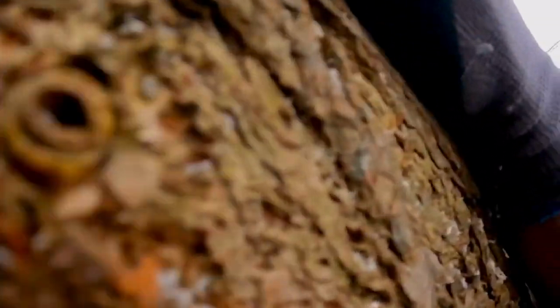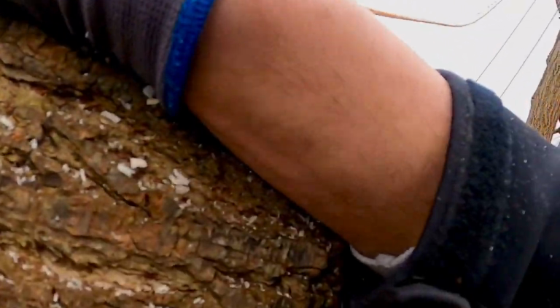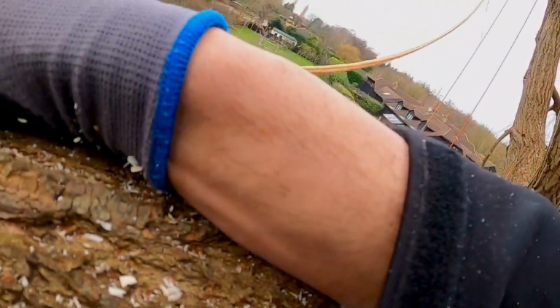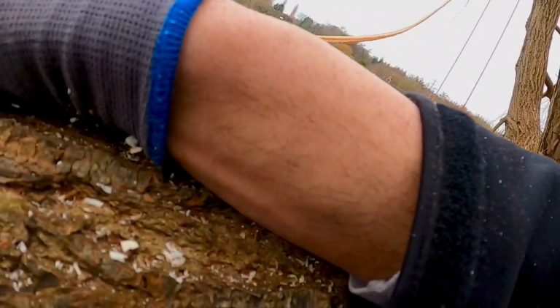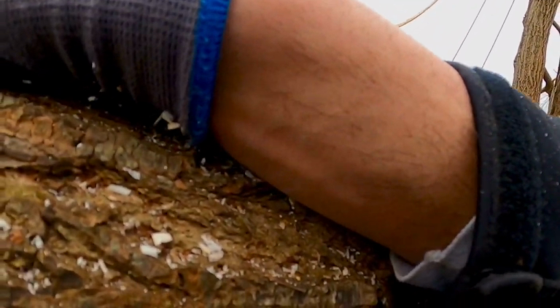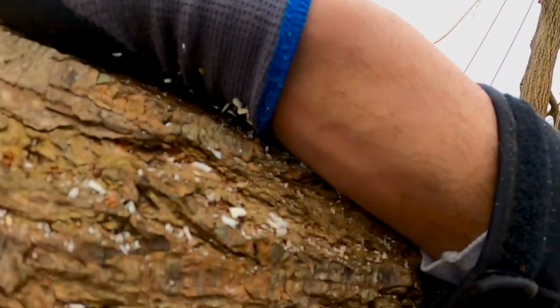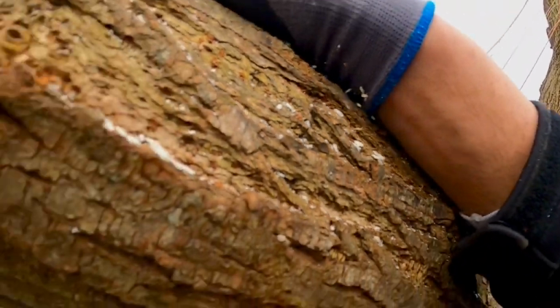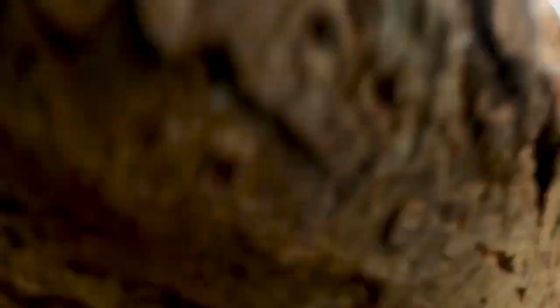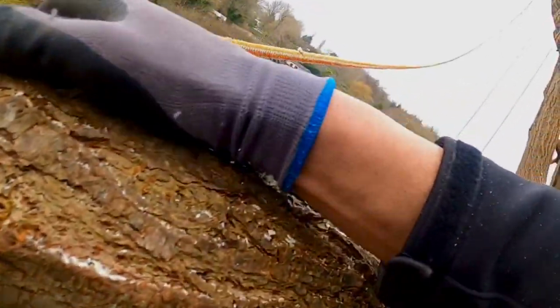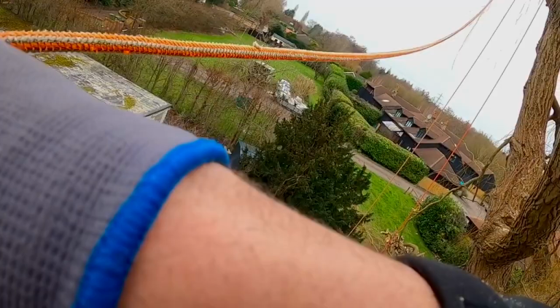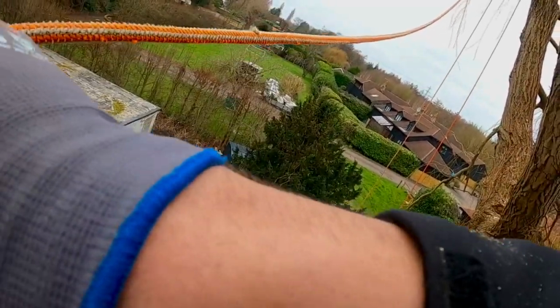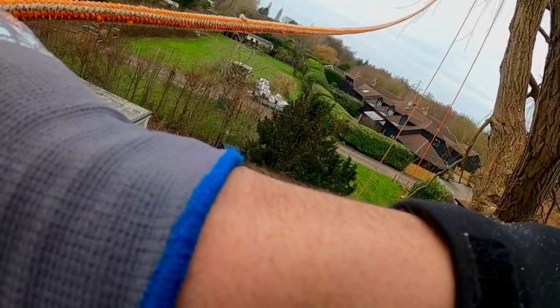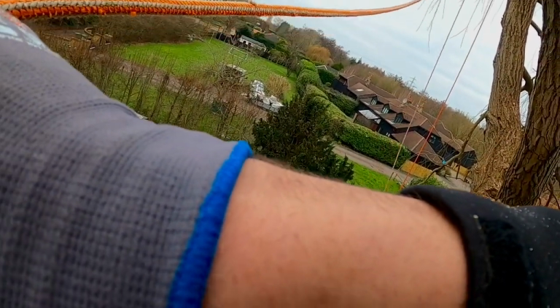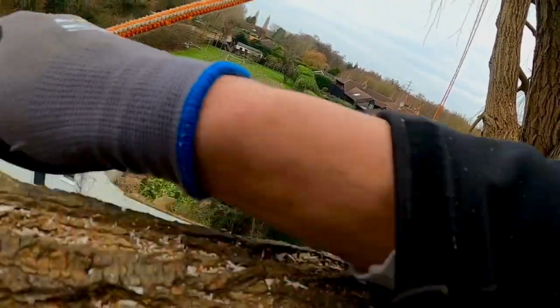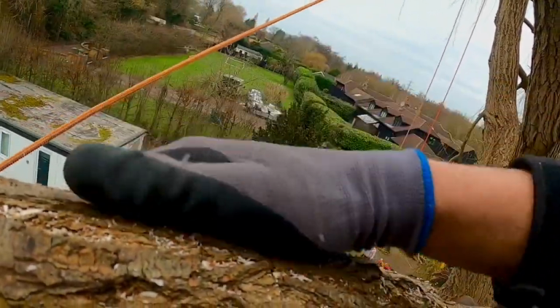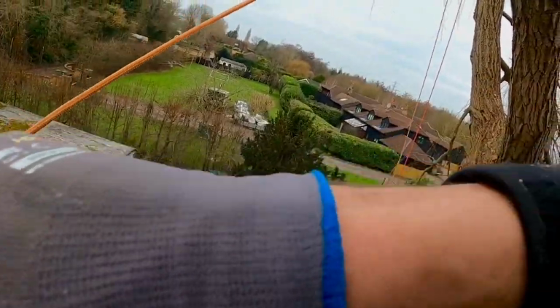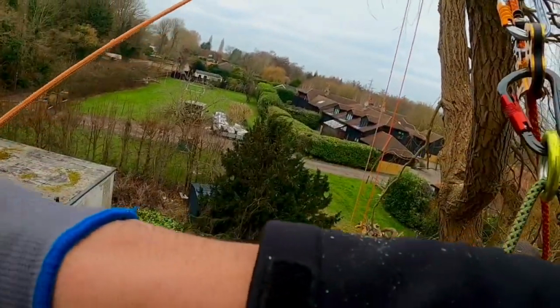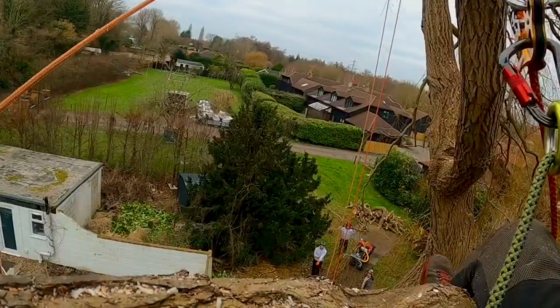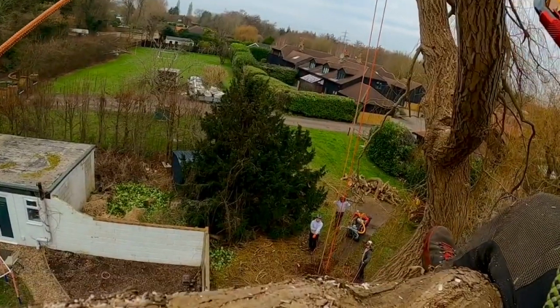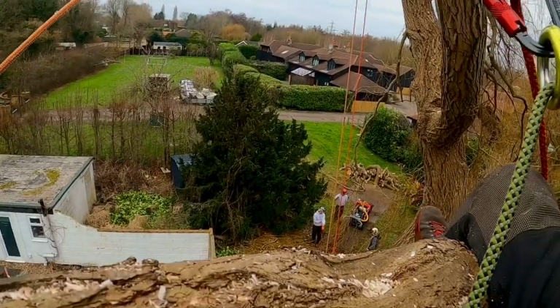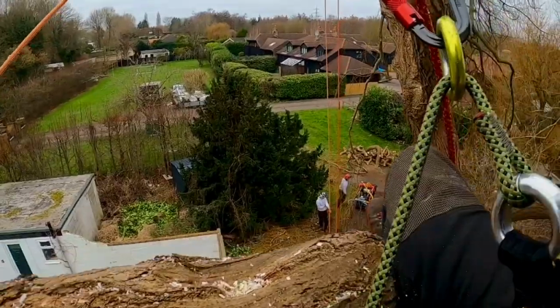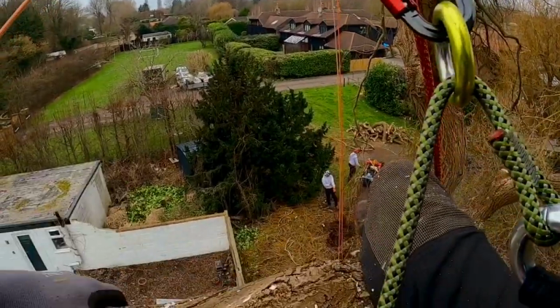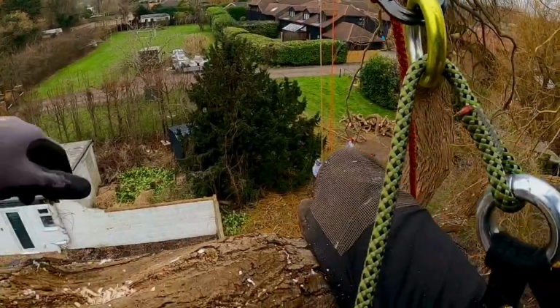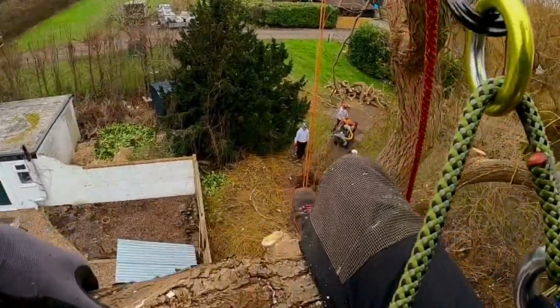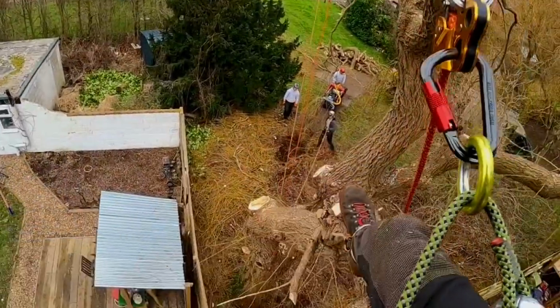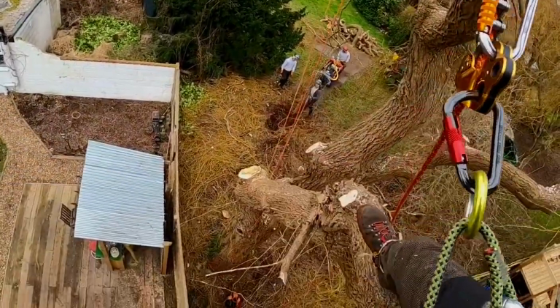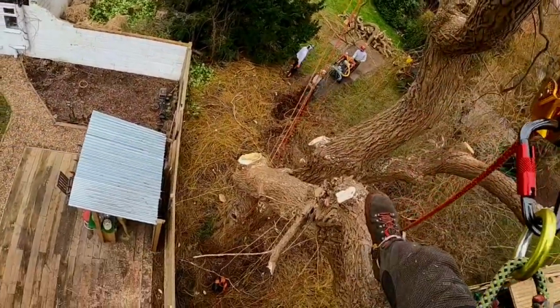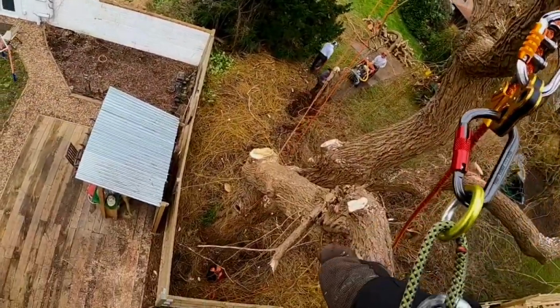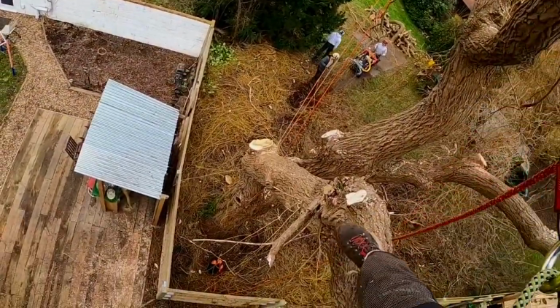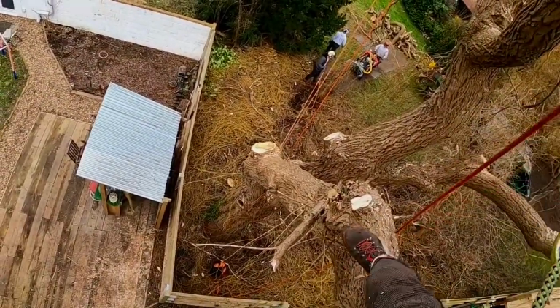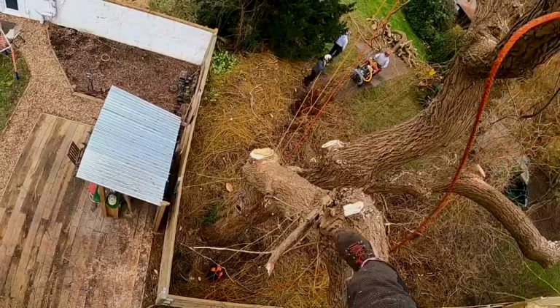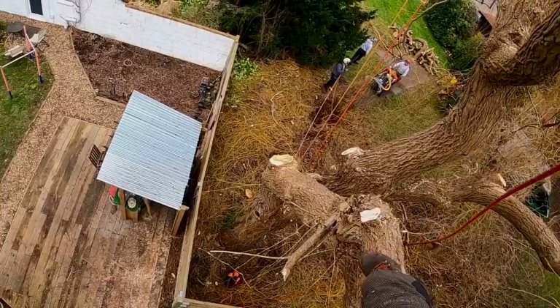Yep, put some tension in that line. Look at that.